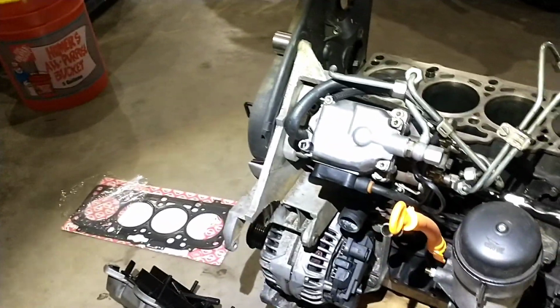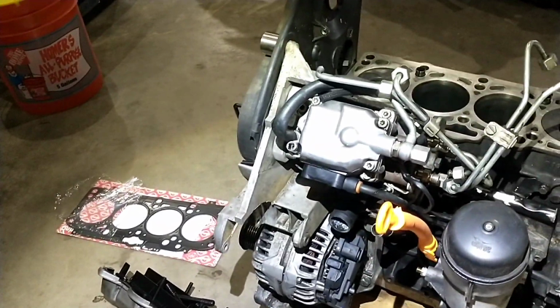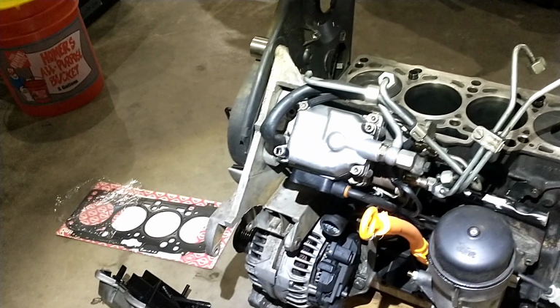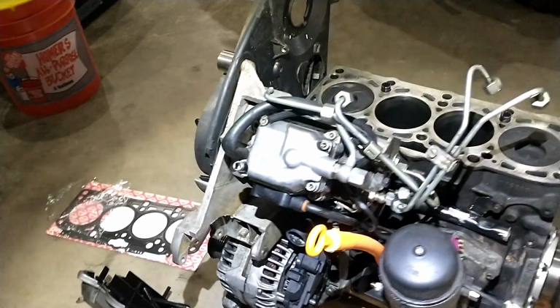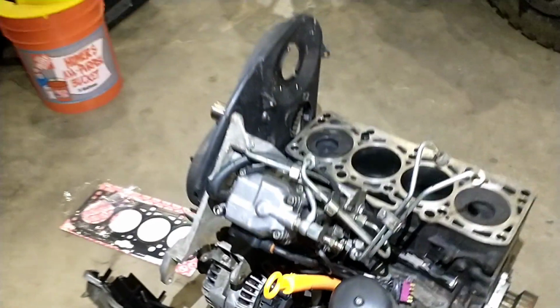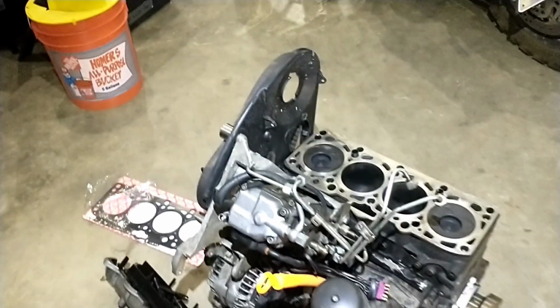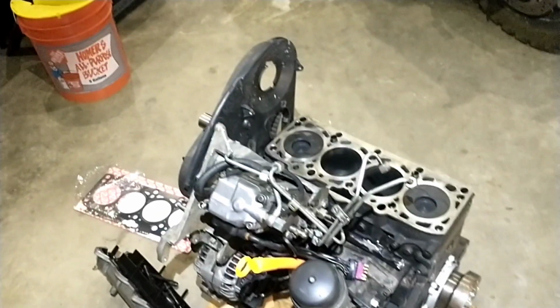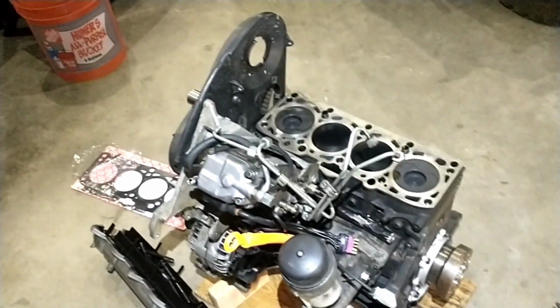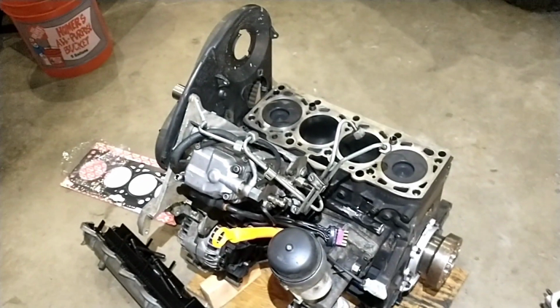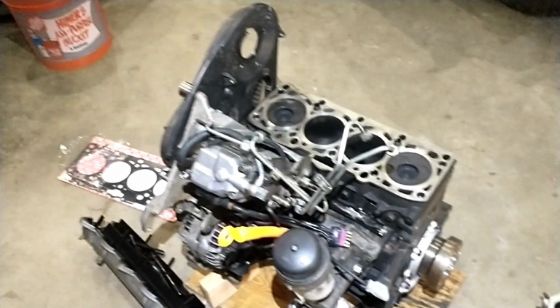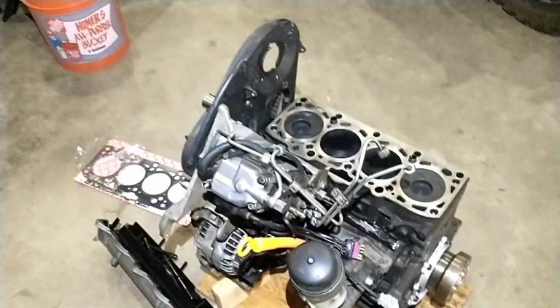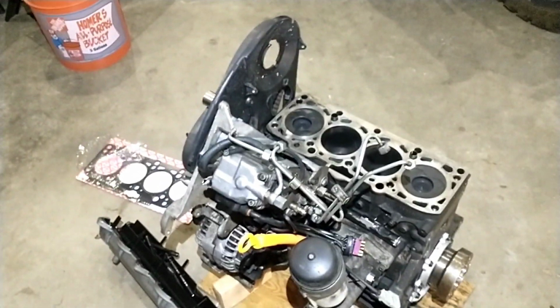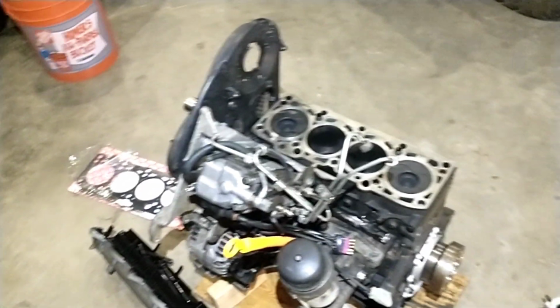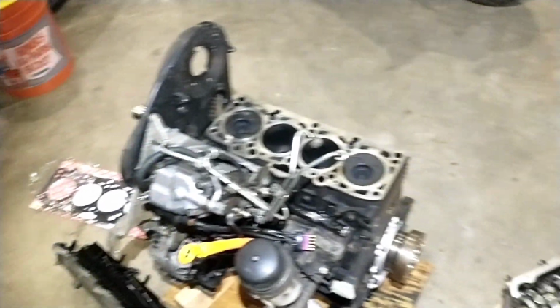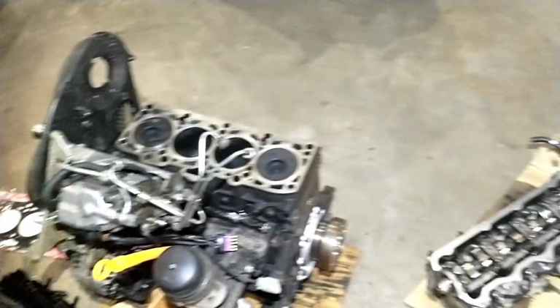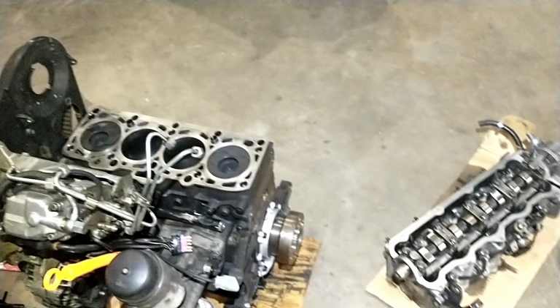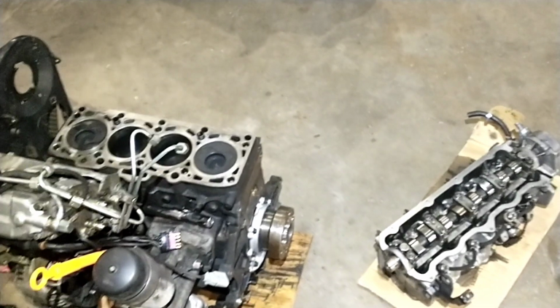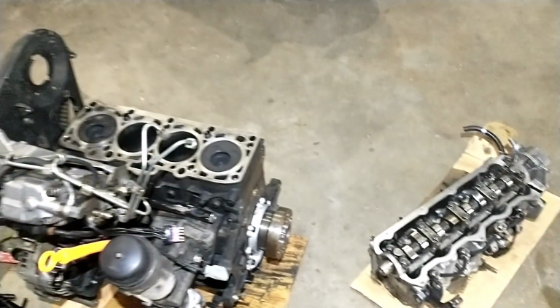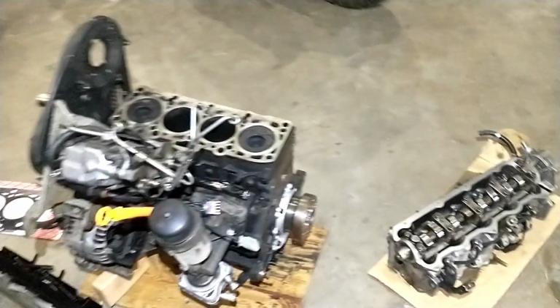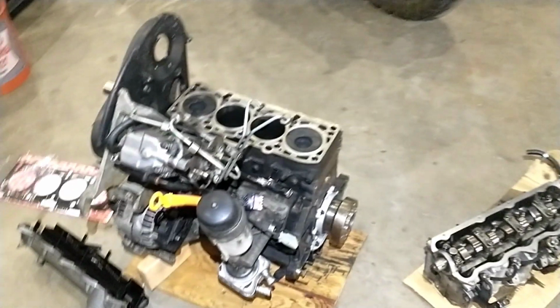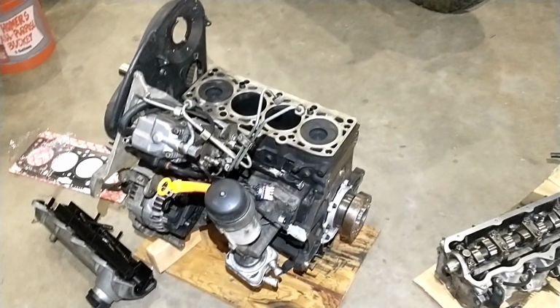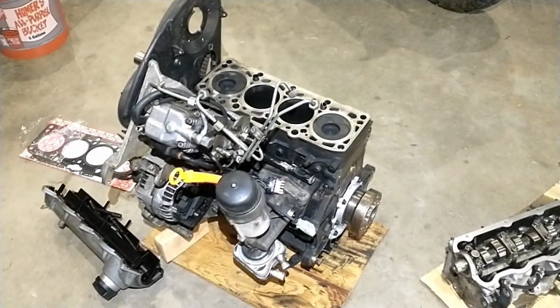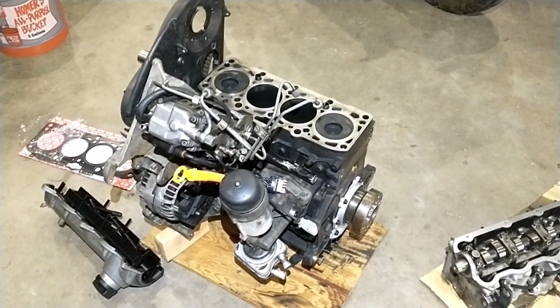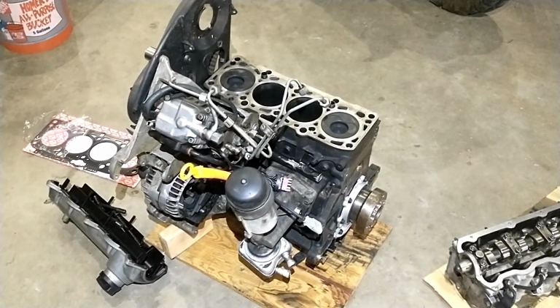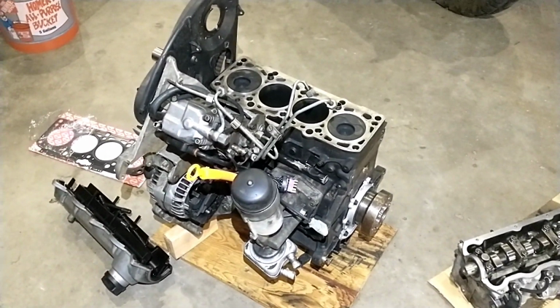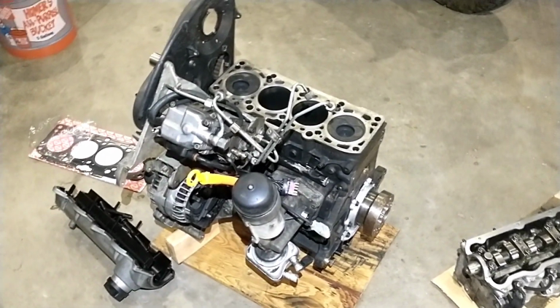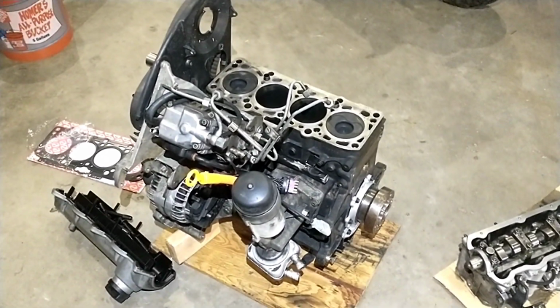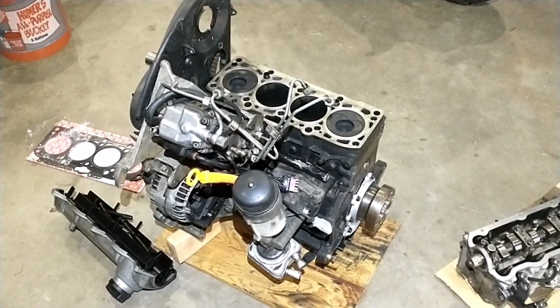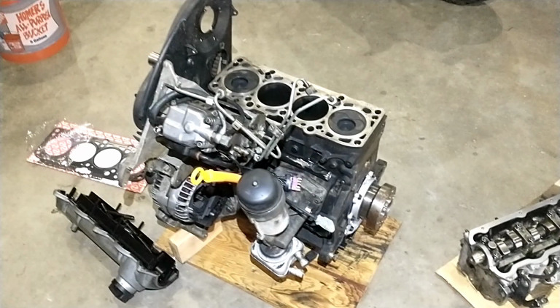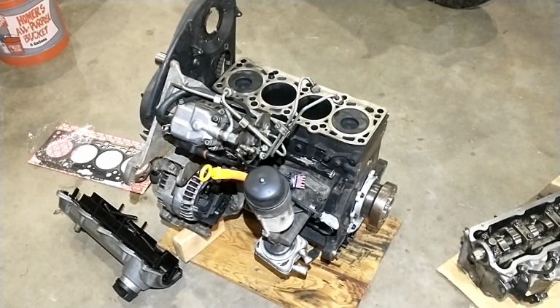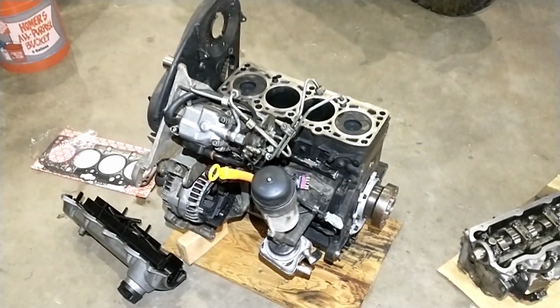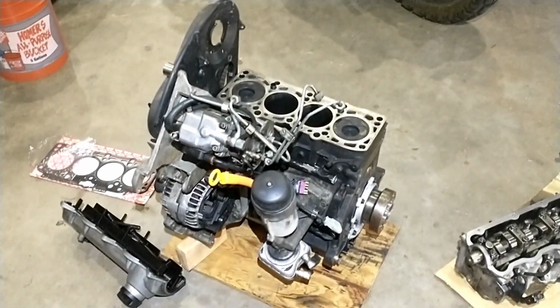Got my 180-degree thermostat in there like I wanted. We're pretty much ready to slap the head on and finish putting this thing back together, so that's what I've got done for now.